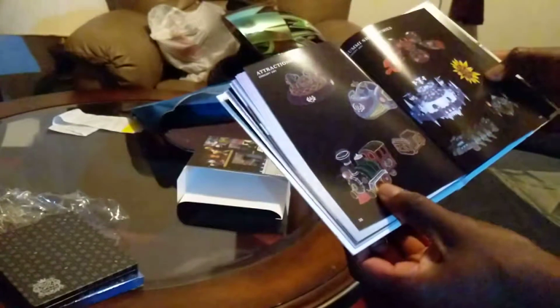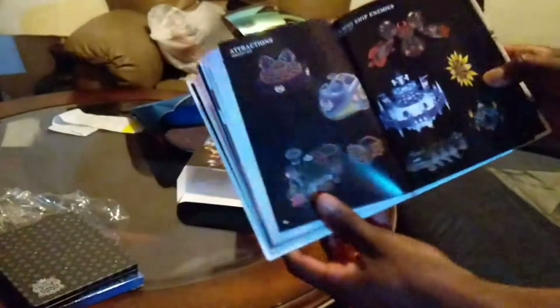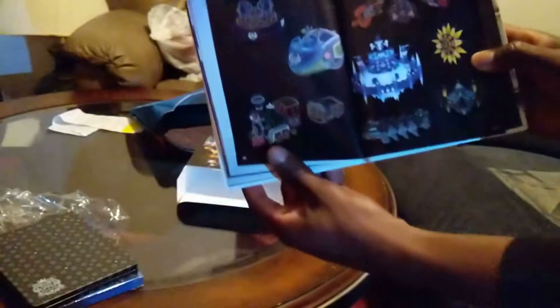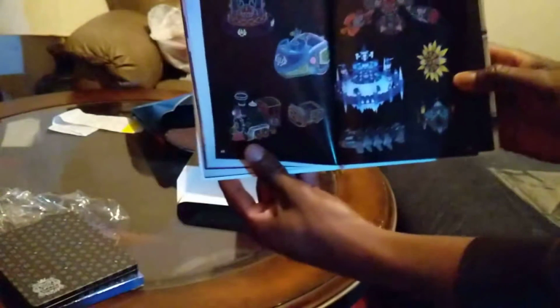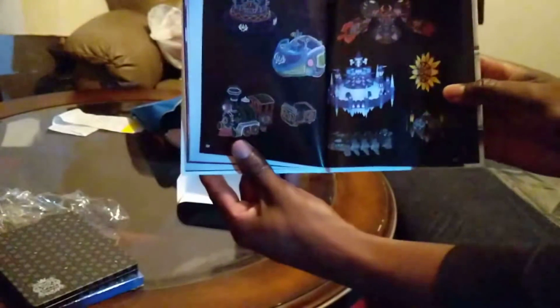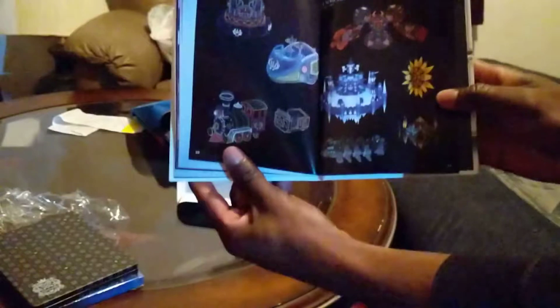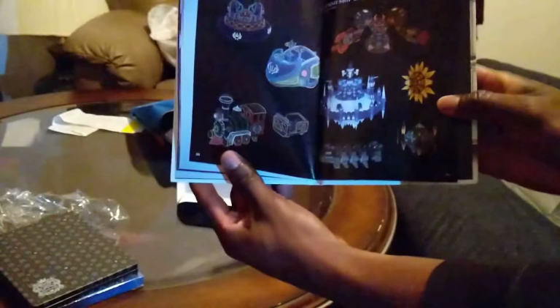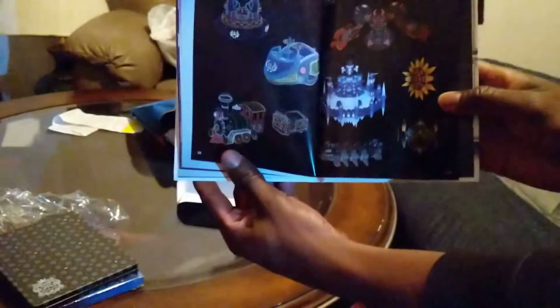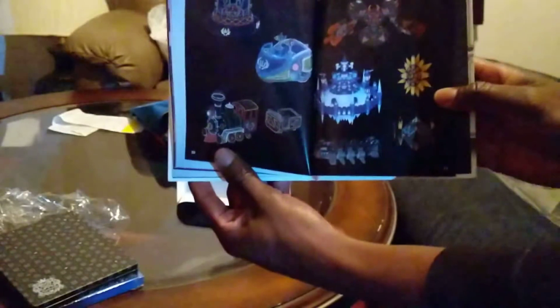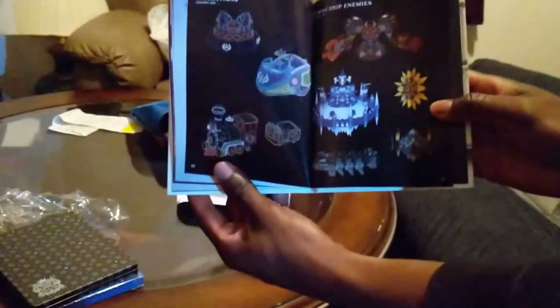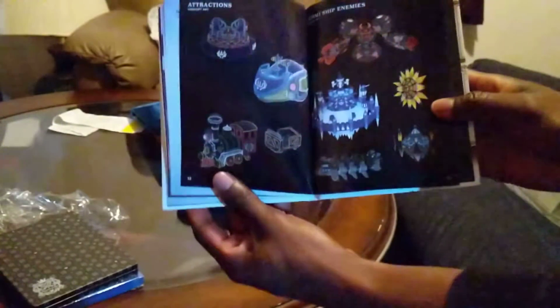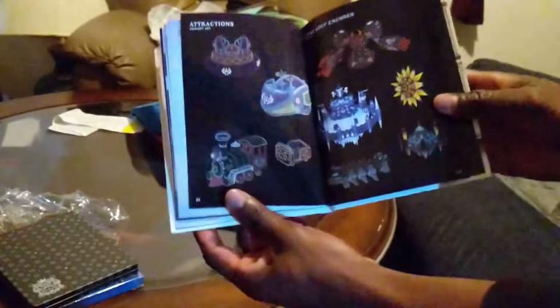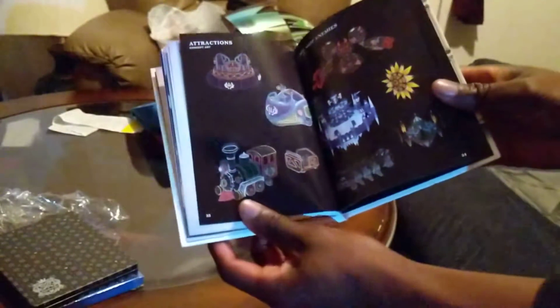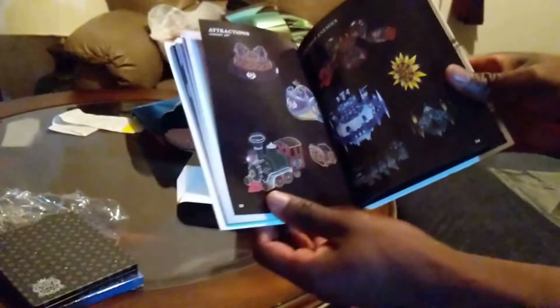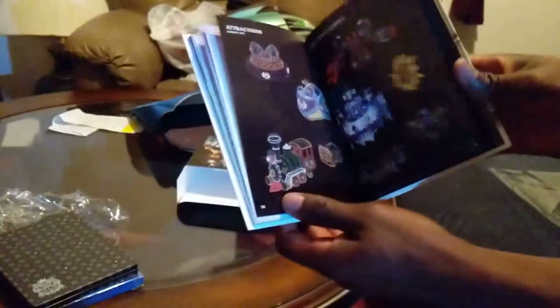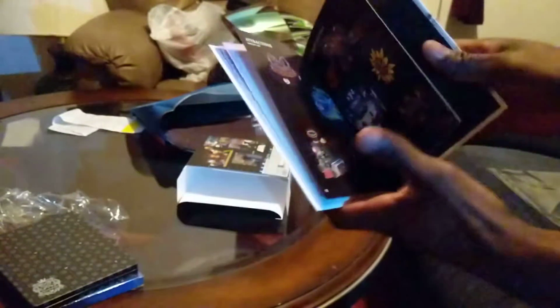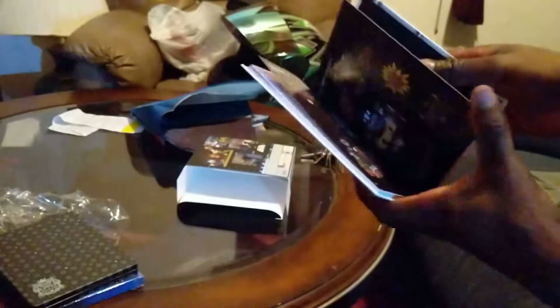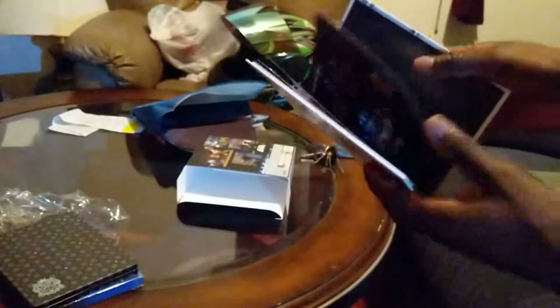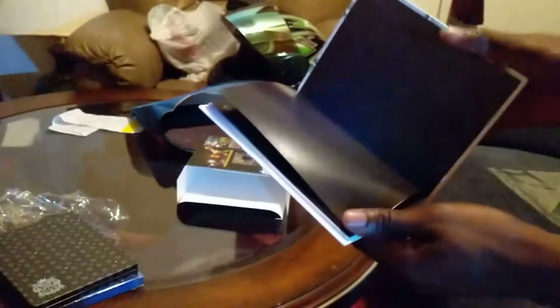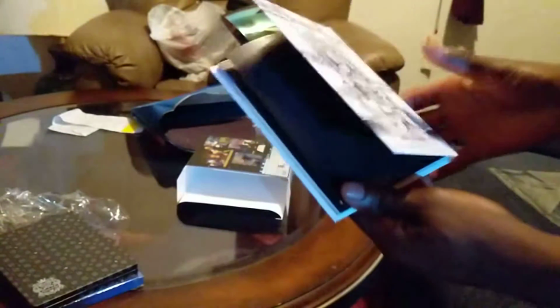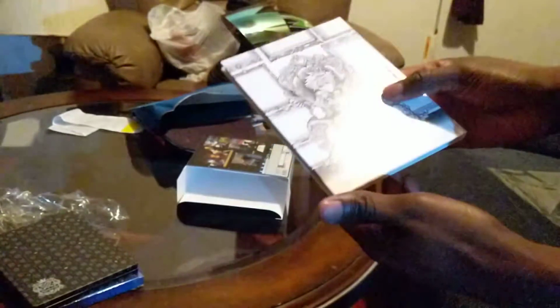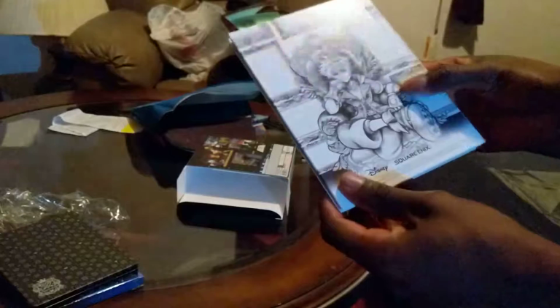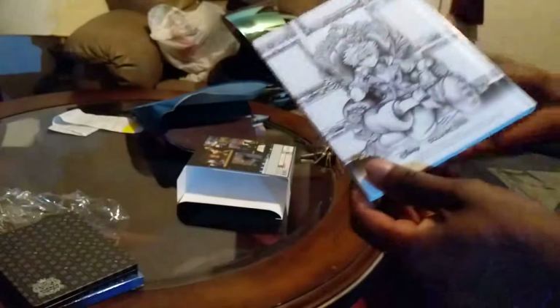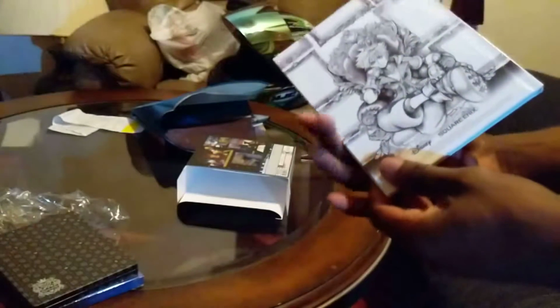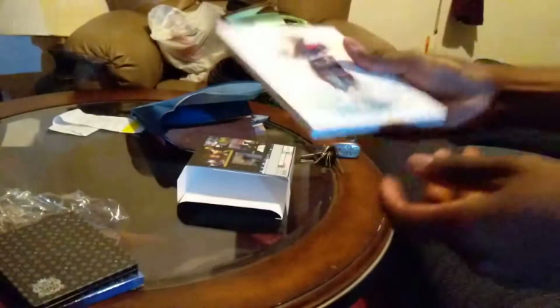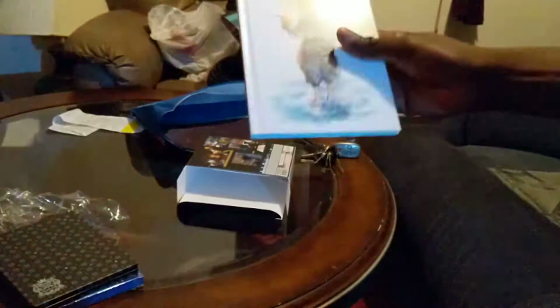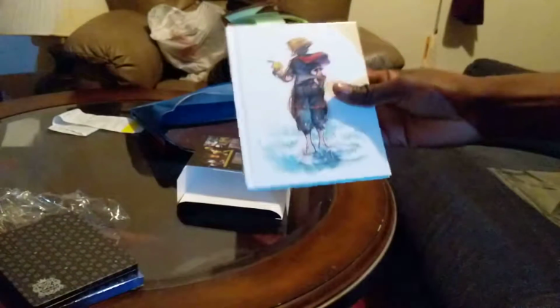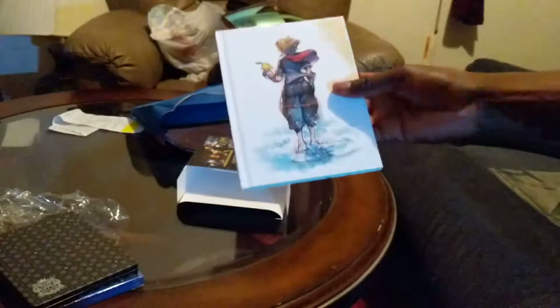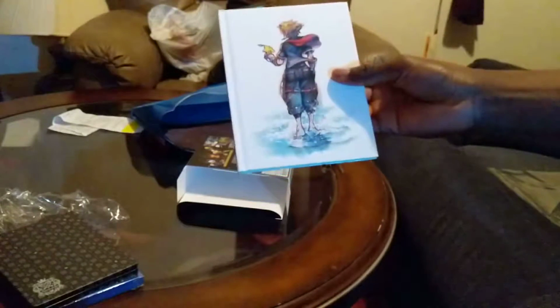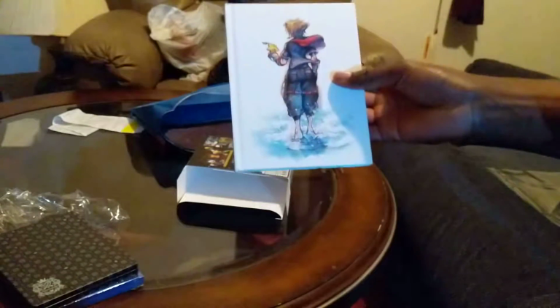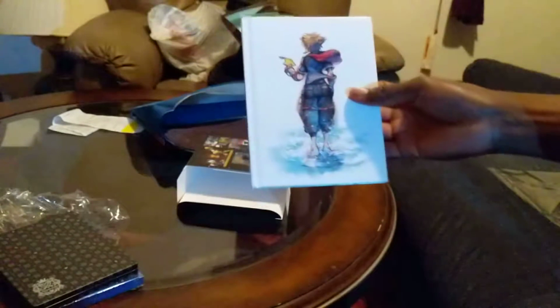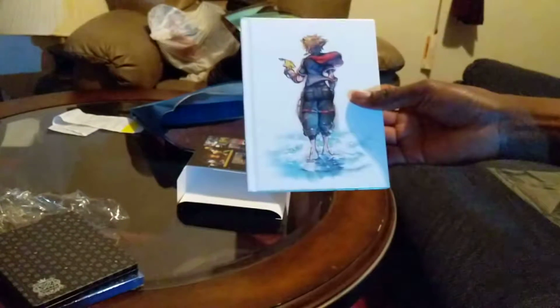And some gummy ship enemies and the attractions — that's pretty cool as well. There's a little bit more in this book but I'm not going to show all of it for you guys that are picking up the game yourself.